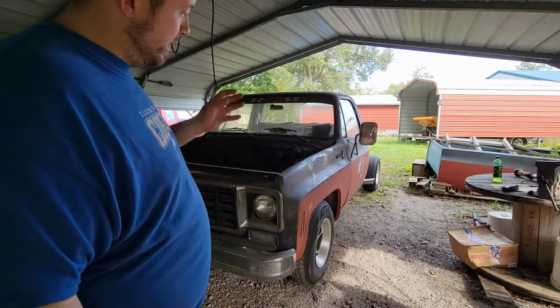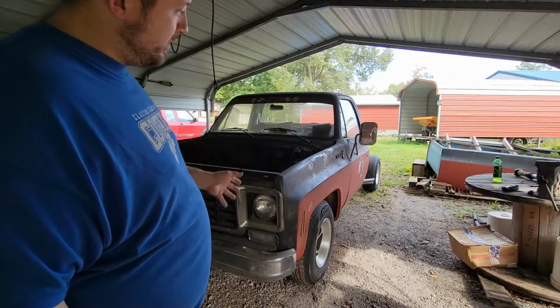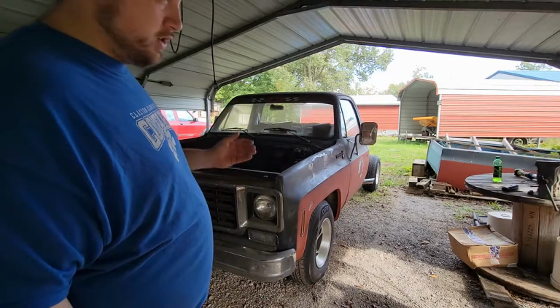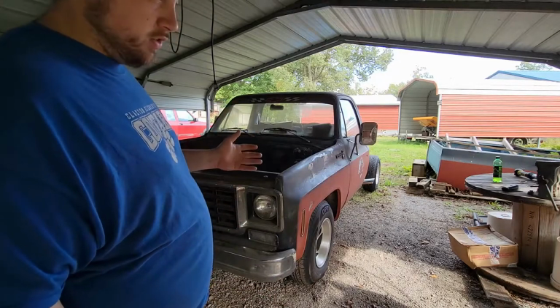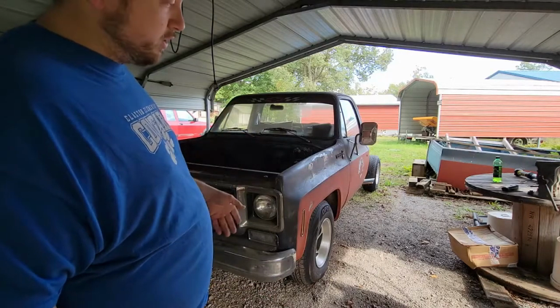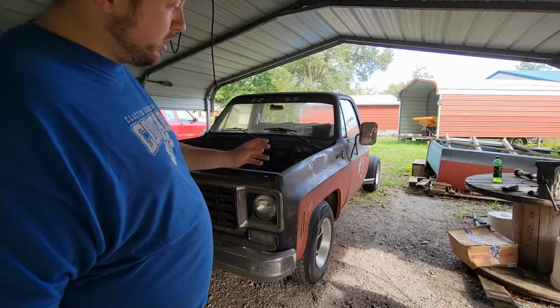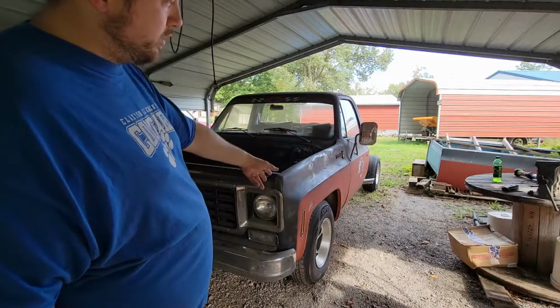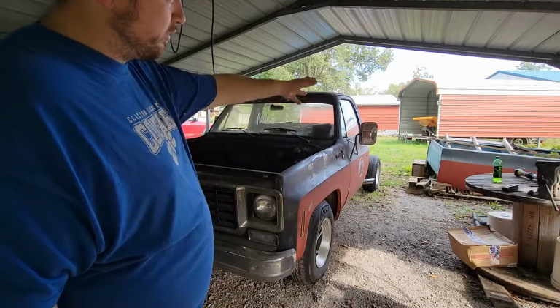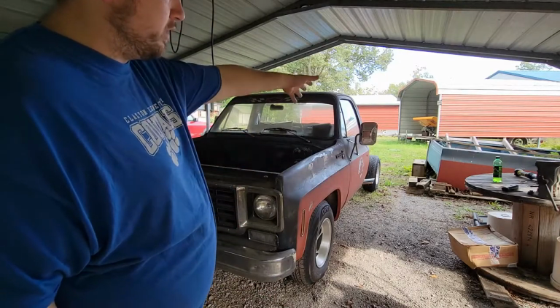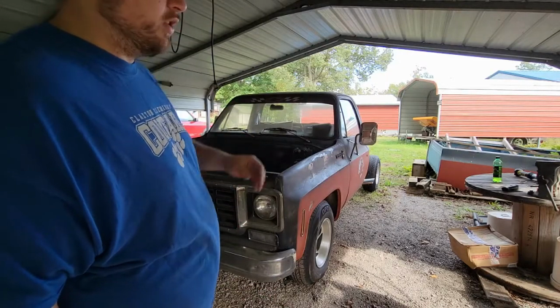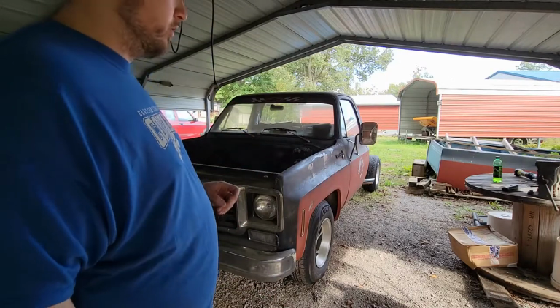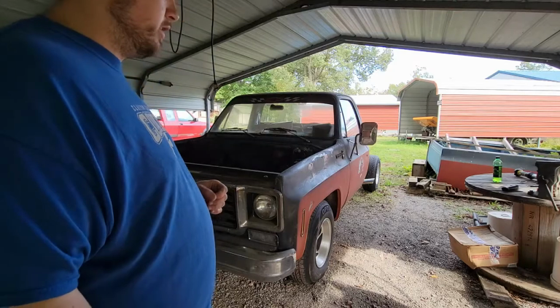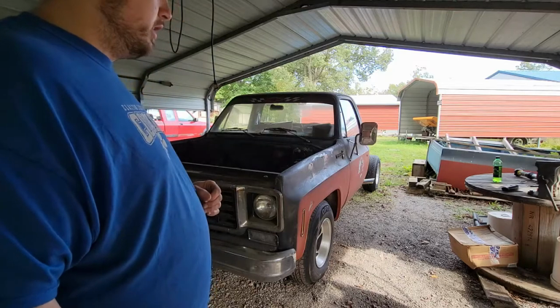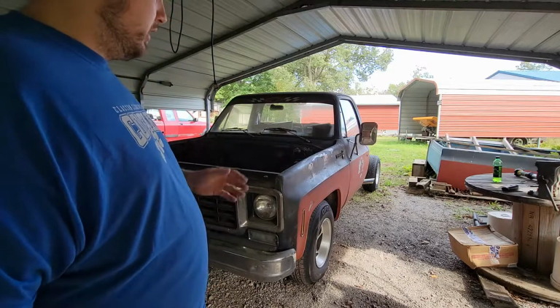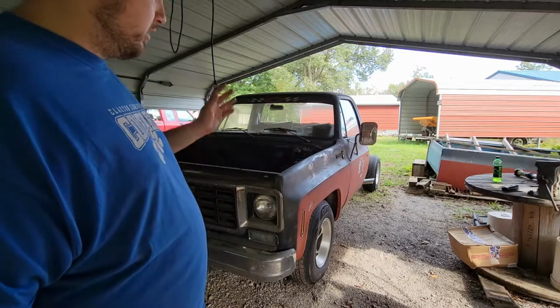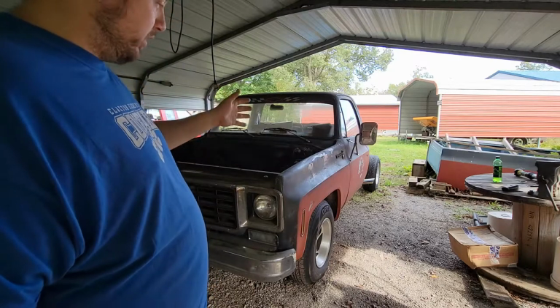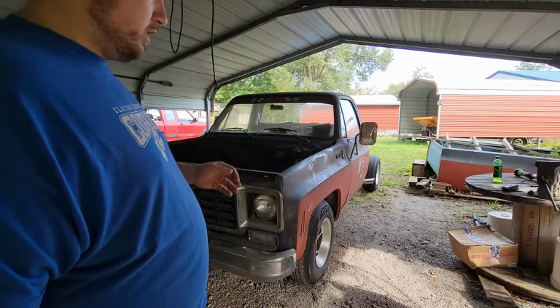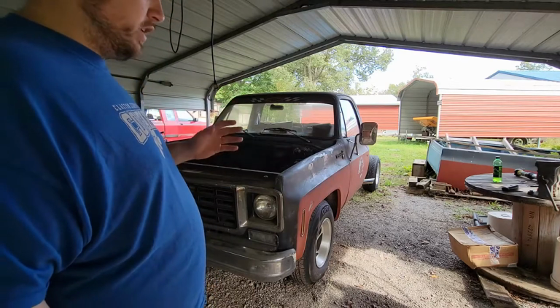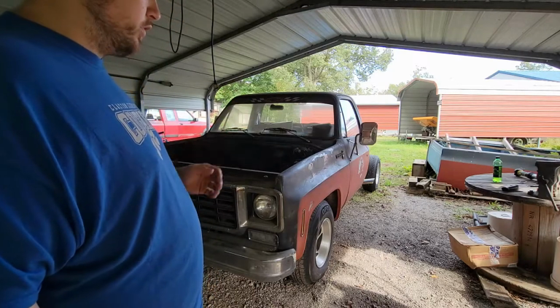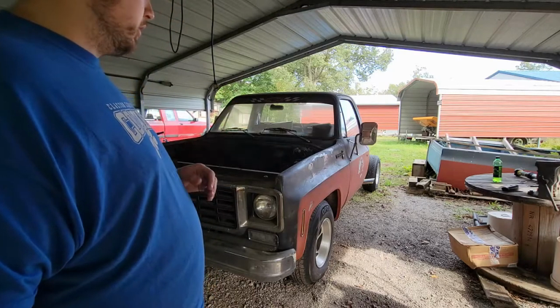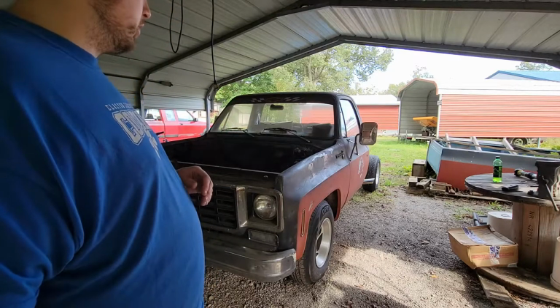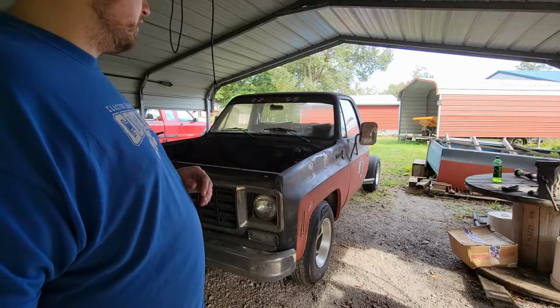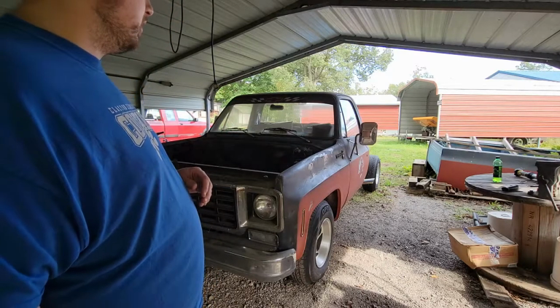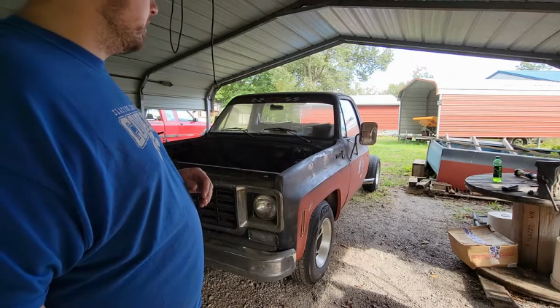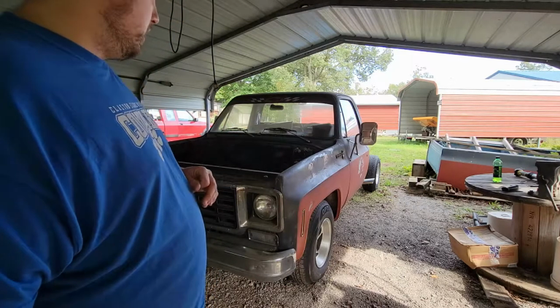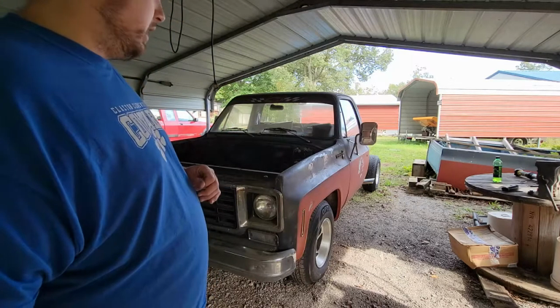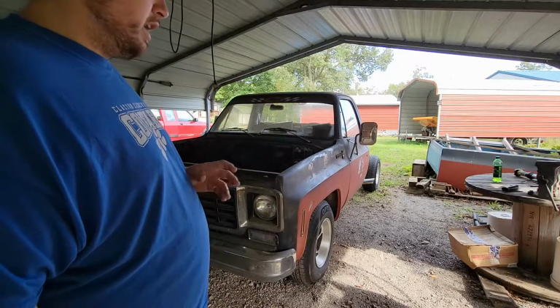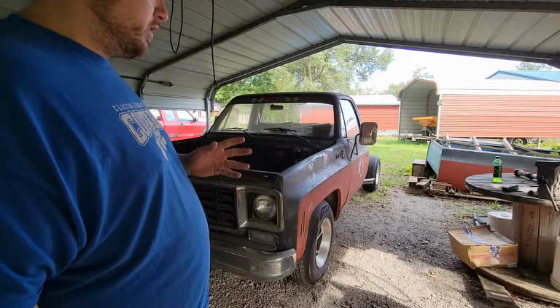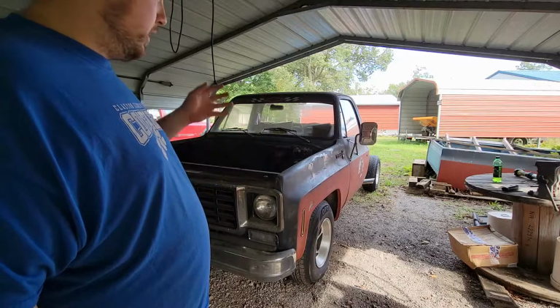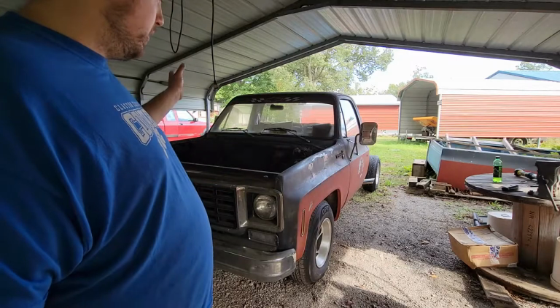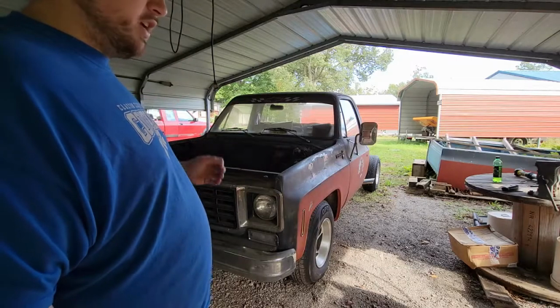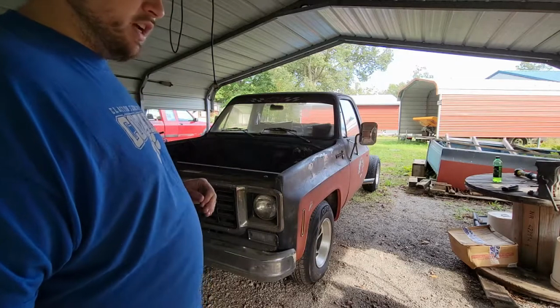I've already done a suspension drop — two inch in front, four inch in the rear. That is complete. There are videos for both of those processes. And now it's time to take the engine out.